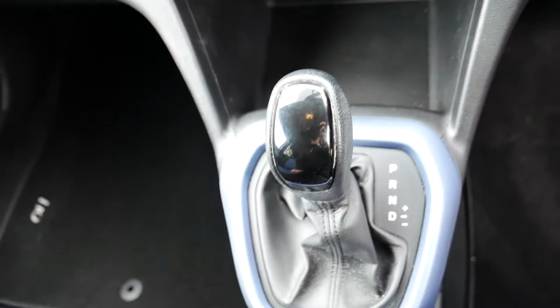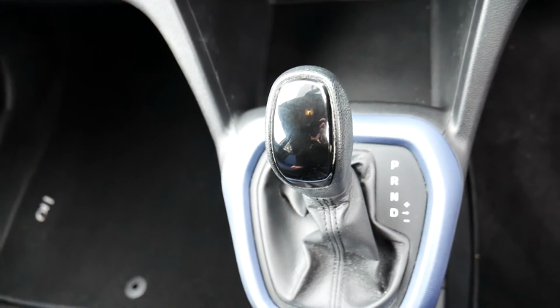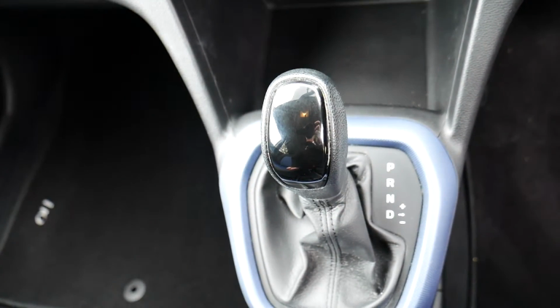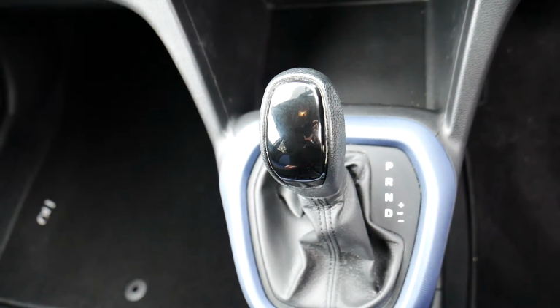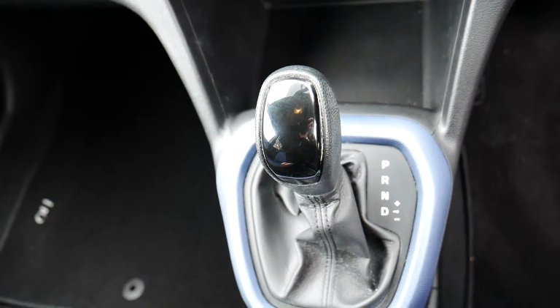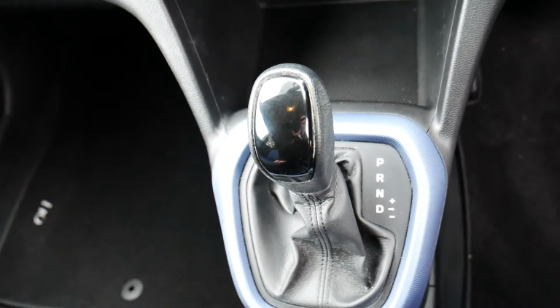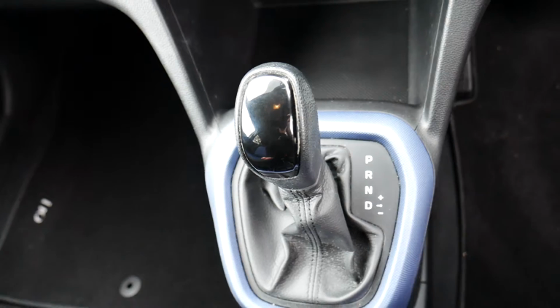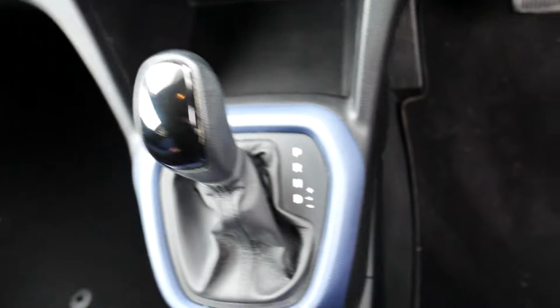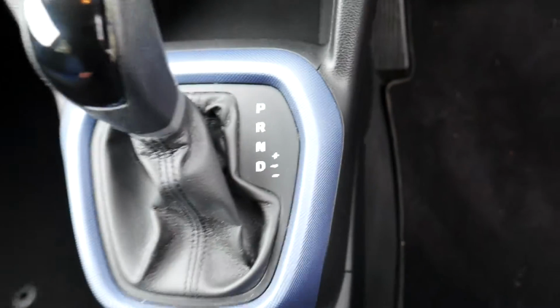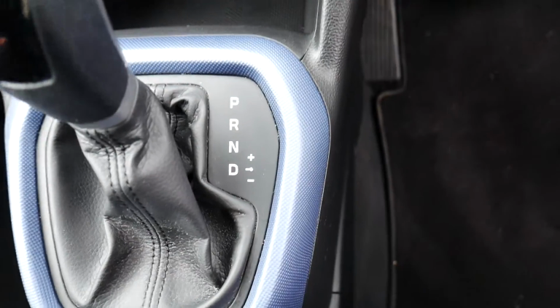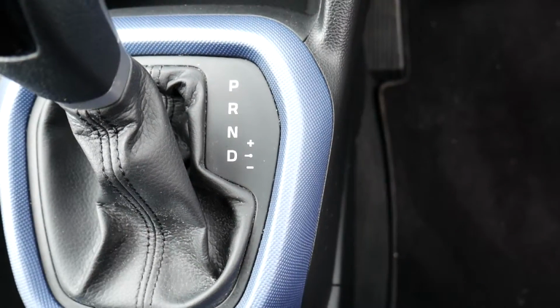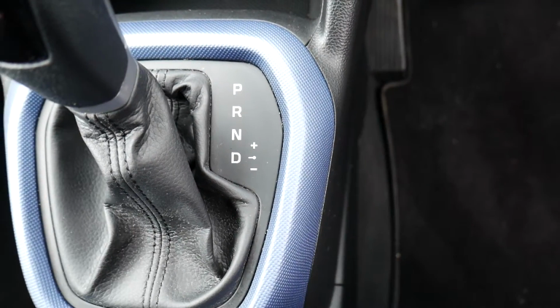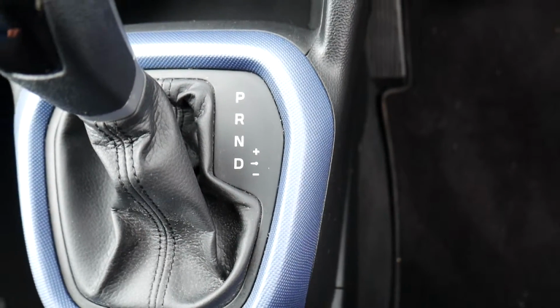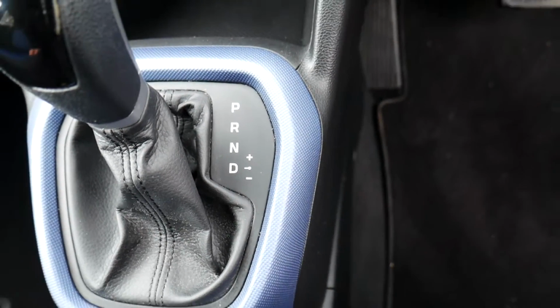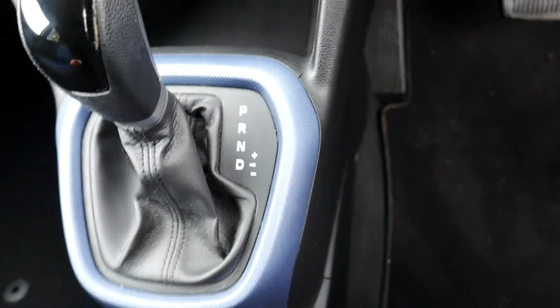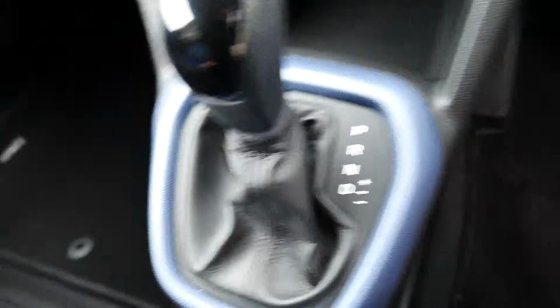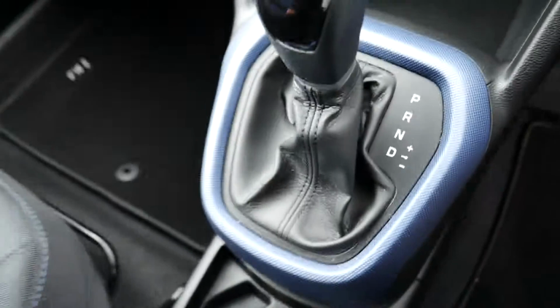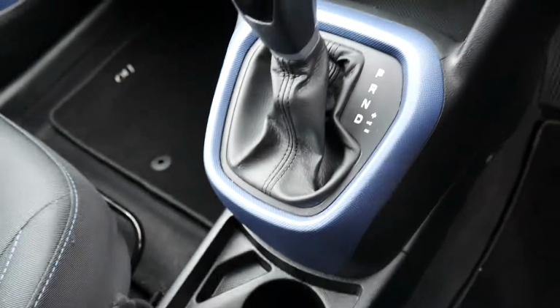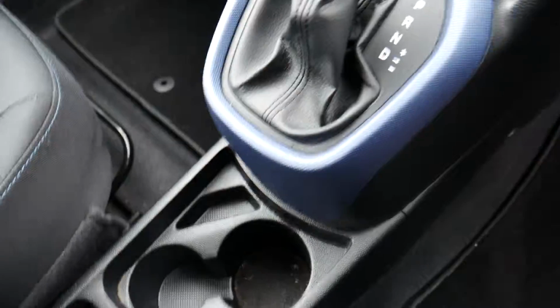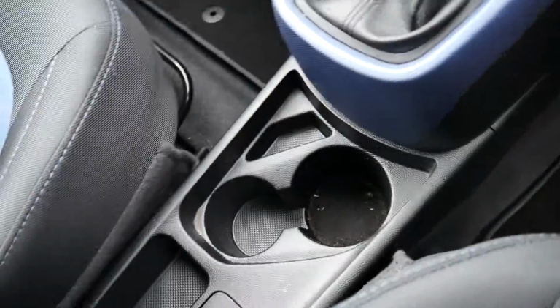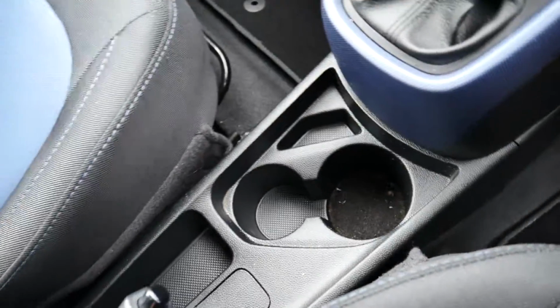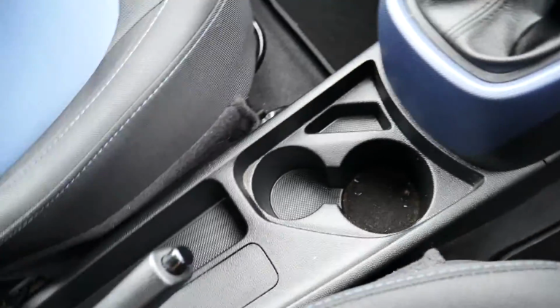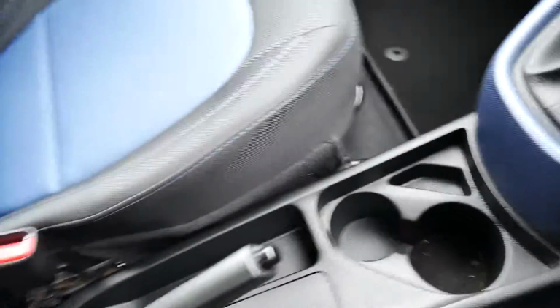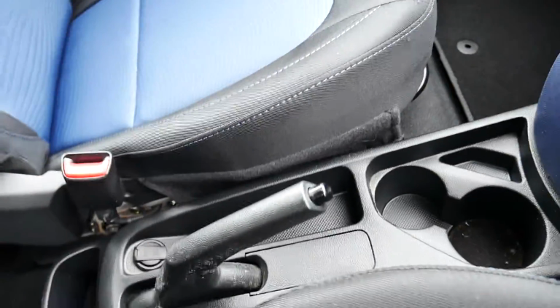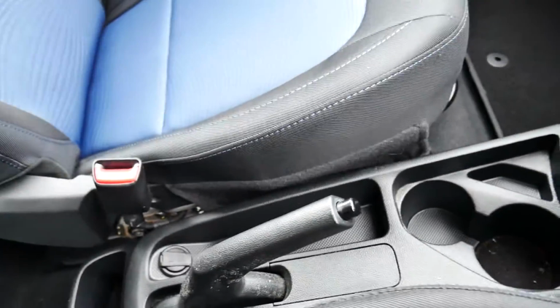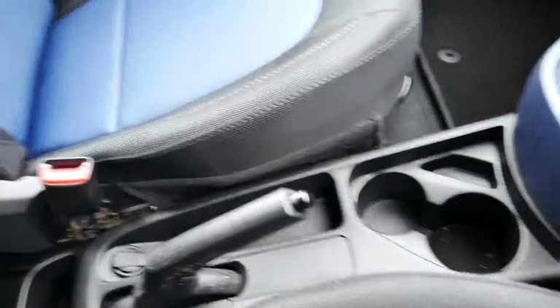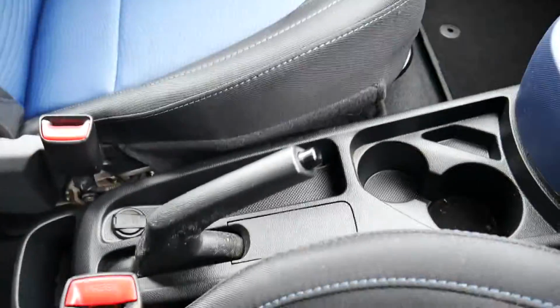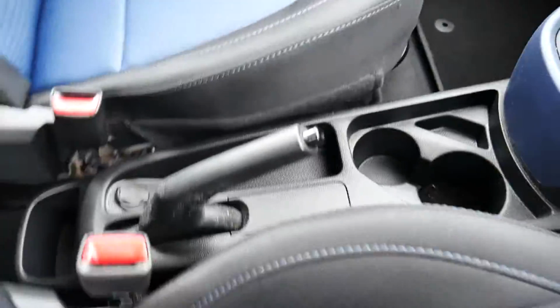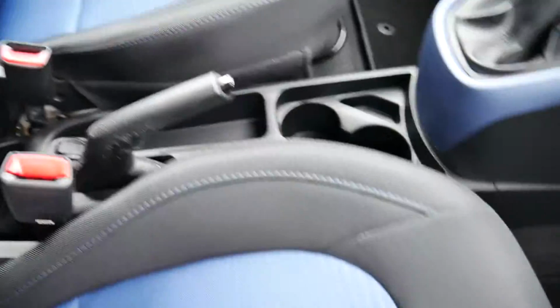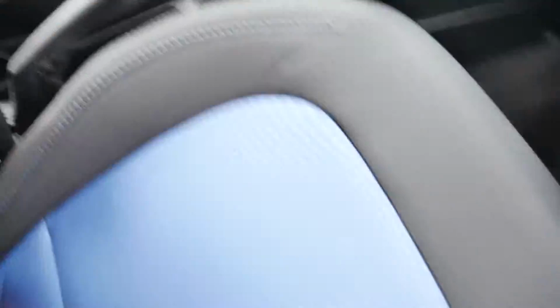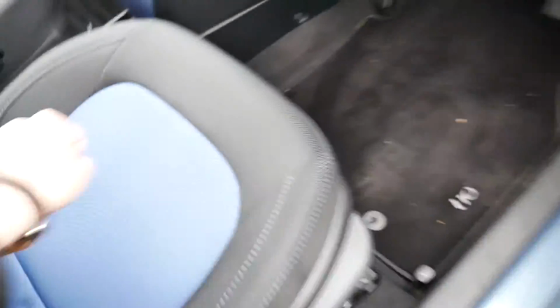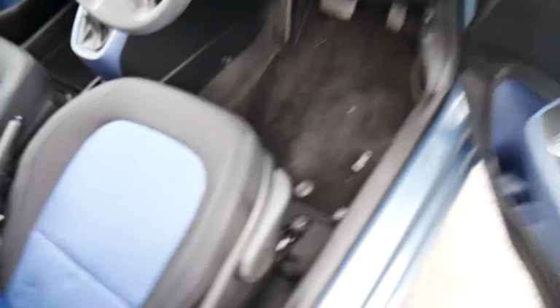You have your automatic gear shifter with the option to do the gears yourself using the plus and minus. You've also got some cup holders and your manual handbrake there as well.